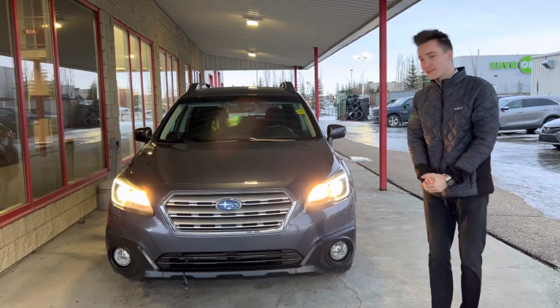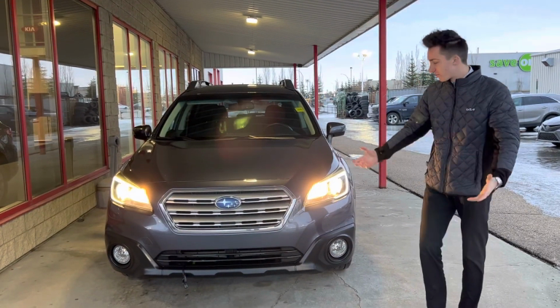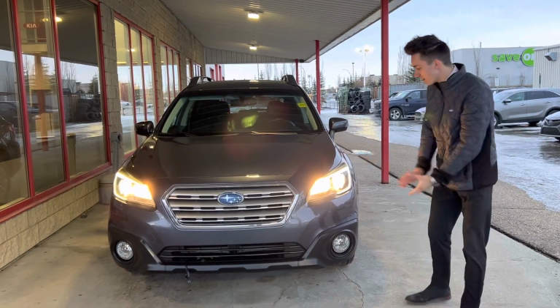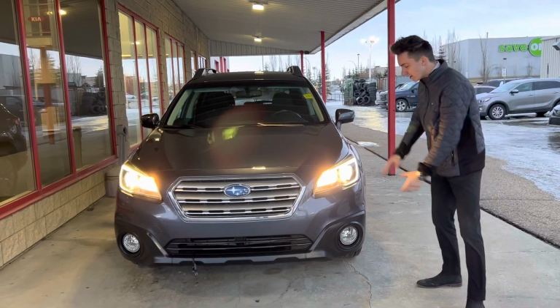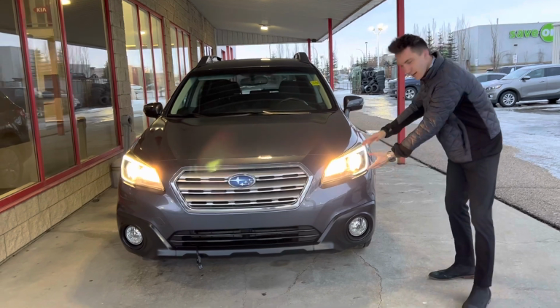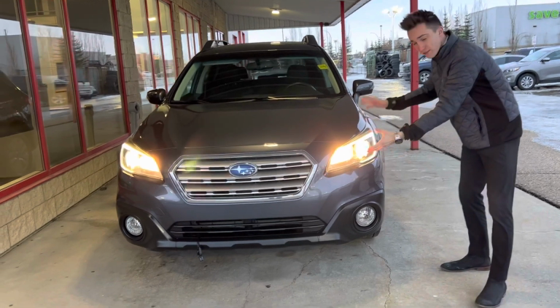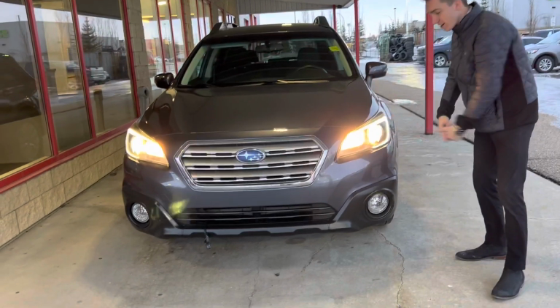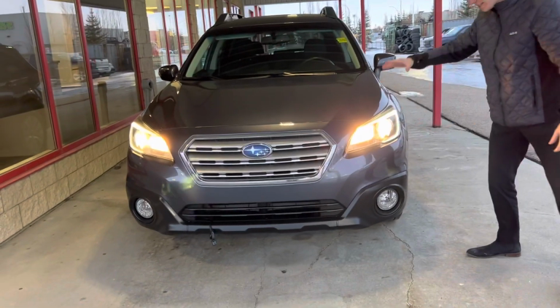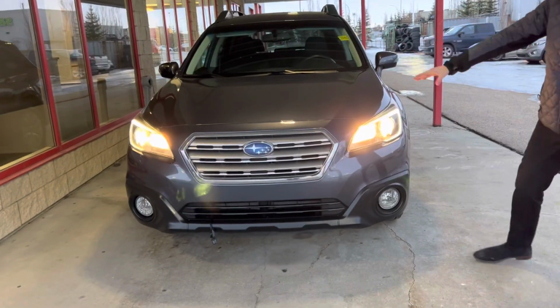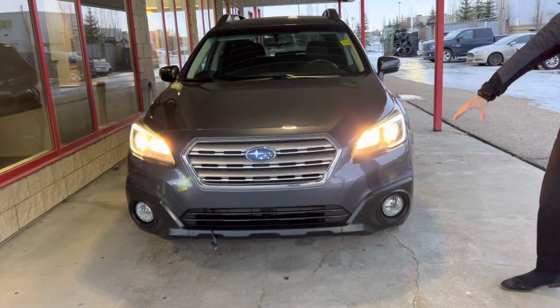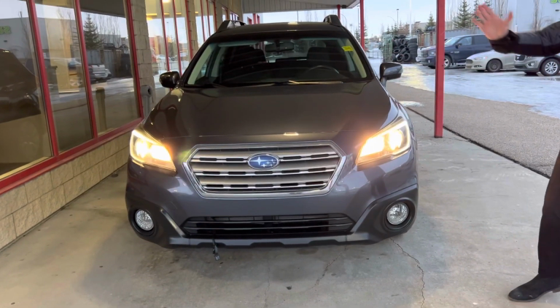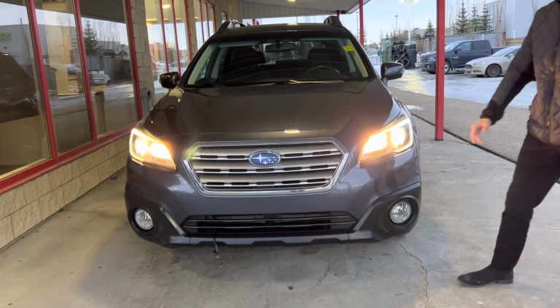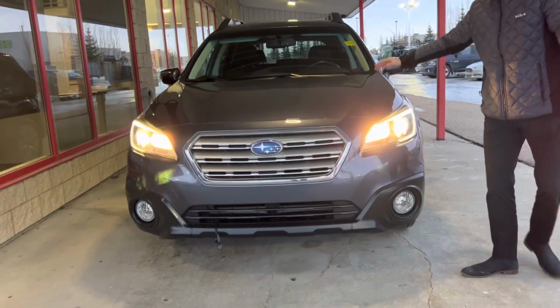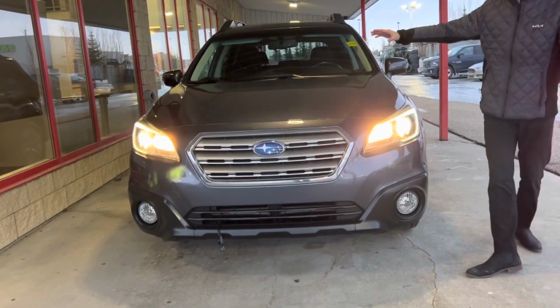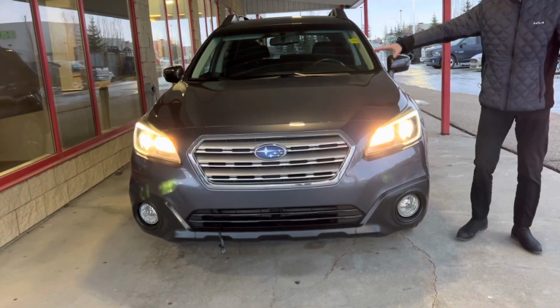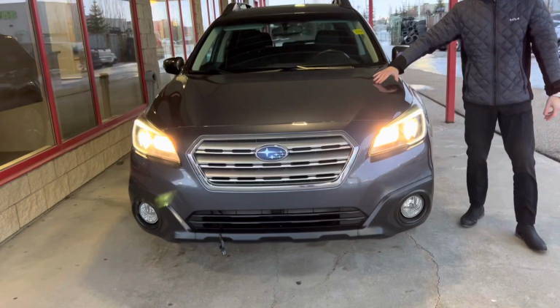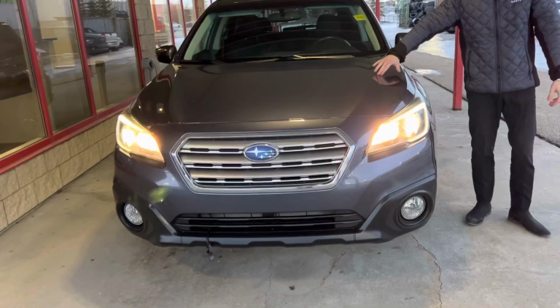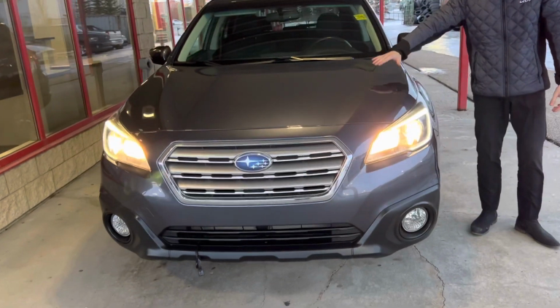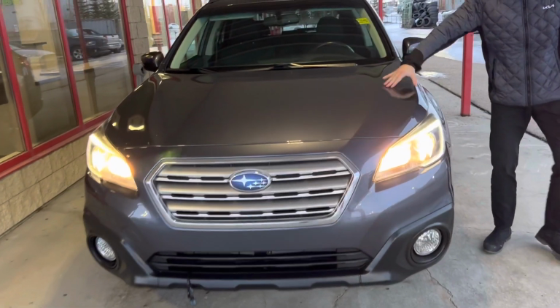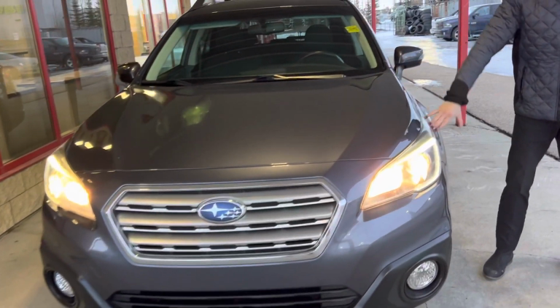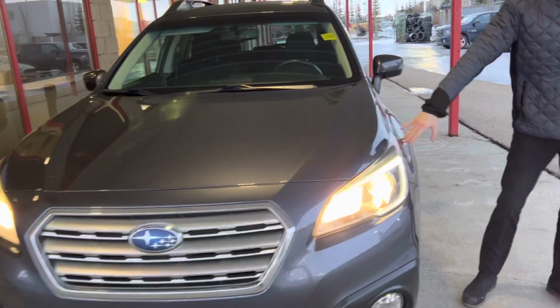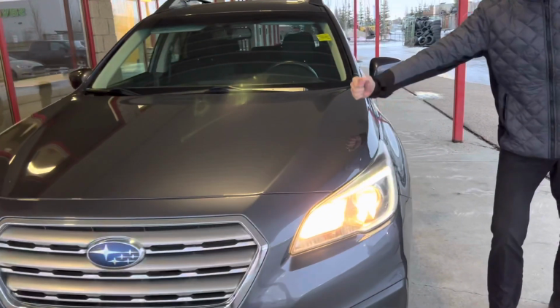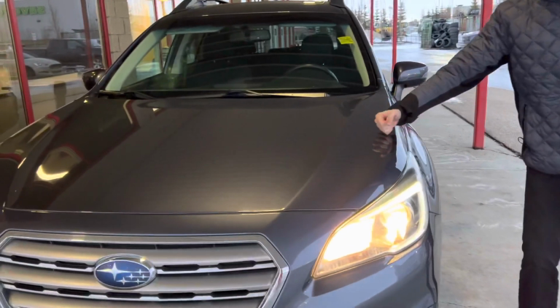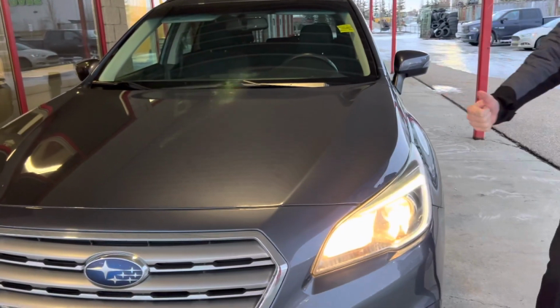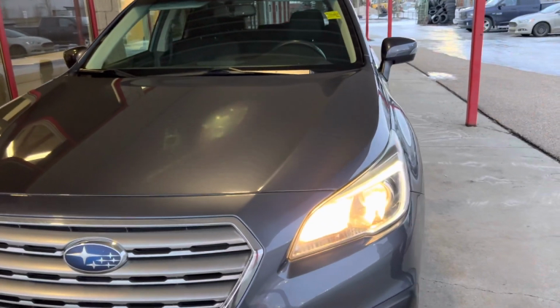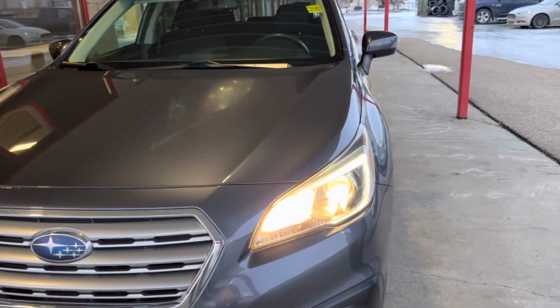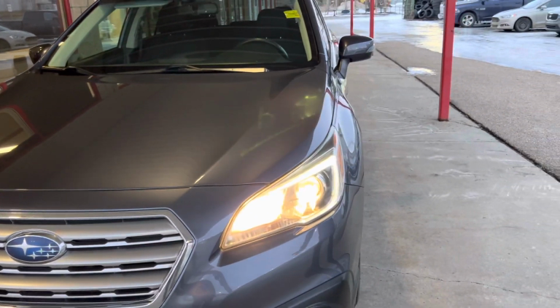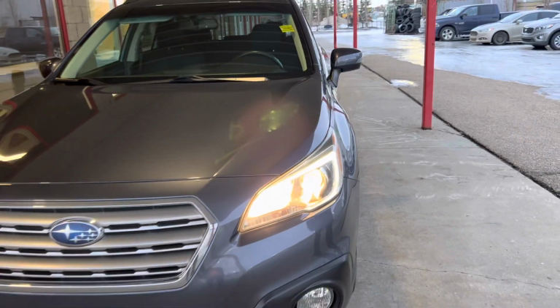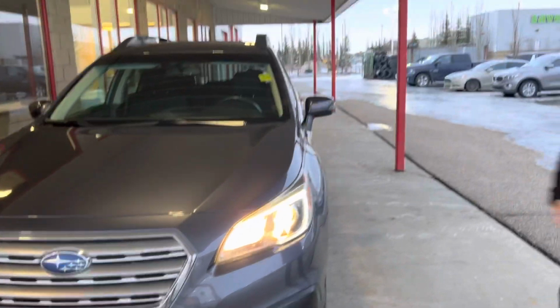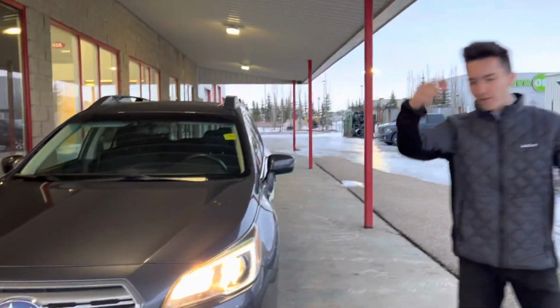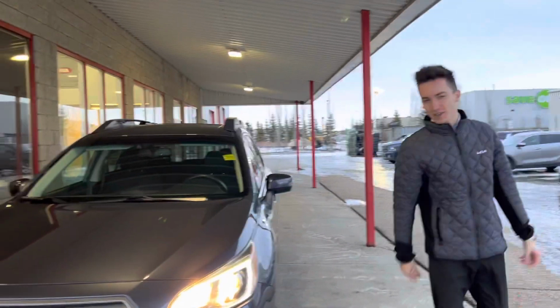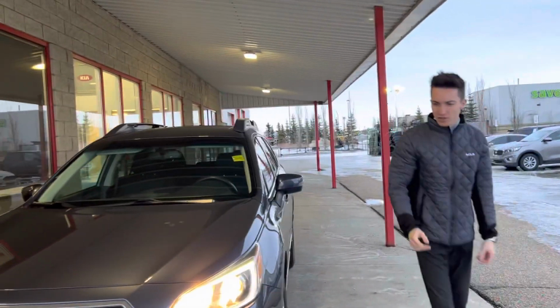Let's take a look at the front here. LED daytime lights right there. LED fog lights on the bottom right there. Jim, this thing is already 3M right here on the front — bumper and hood right there. Ready for highway driving and everything like that. Moving on forward to the side here, Jim.